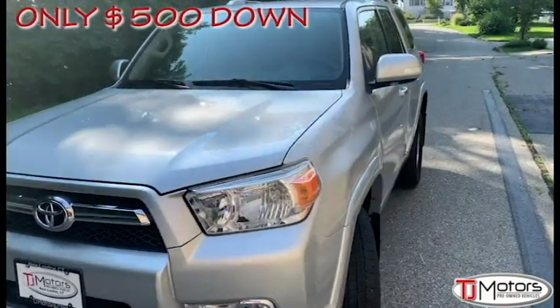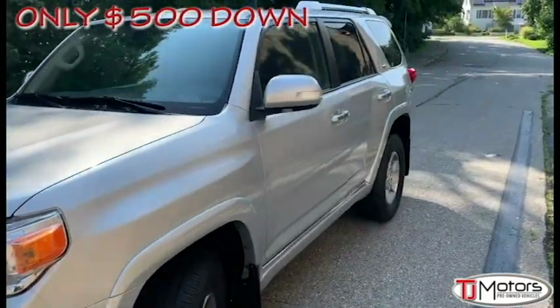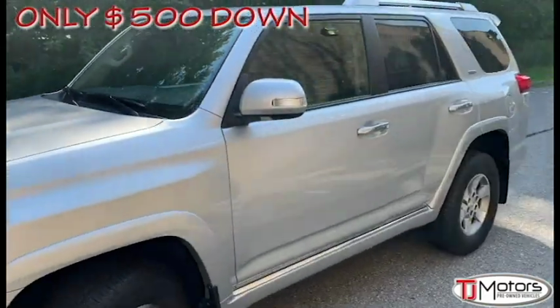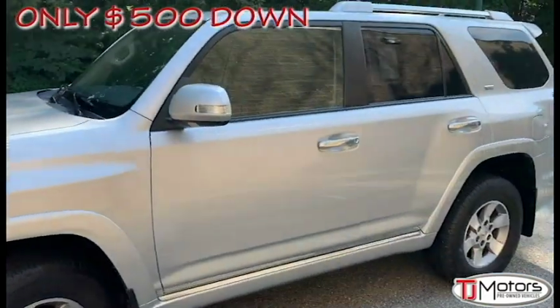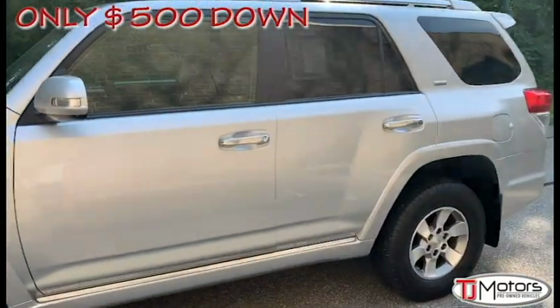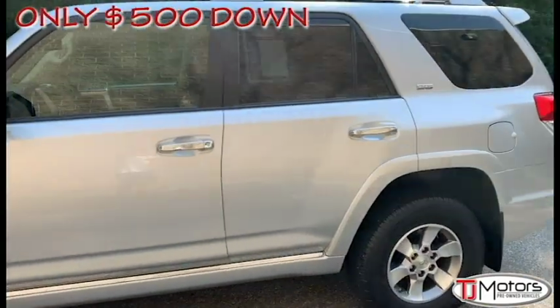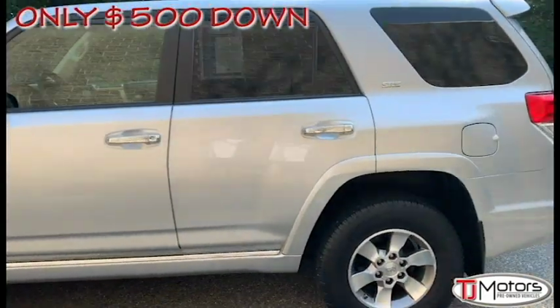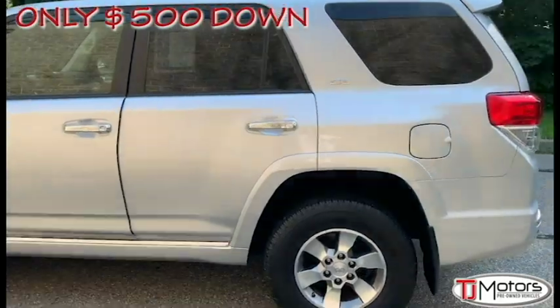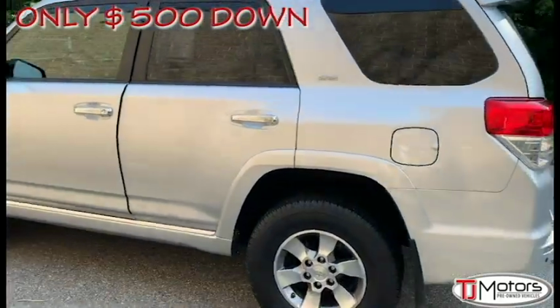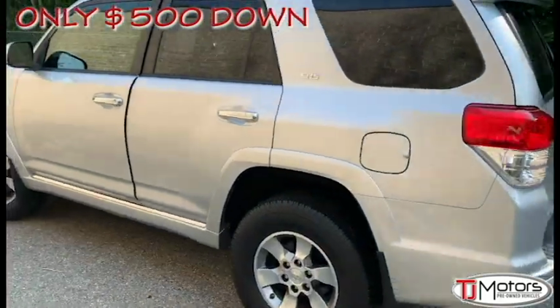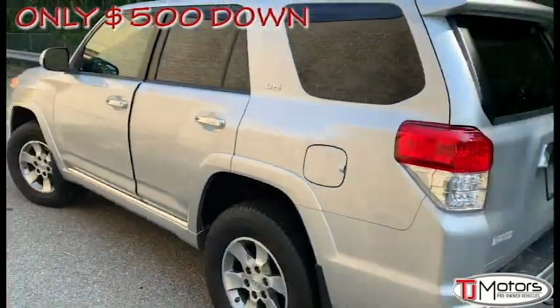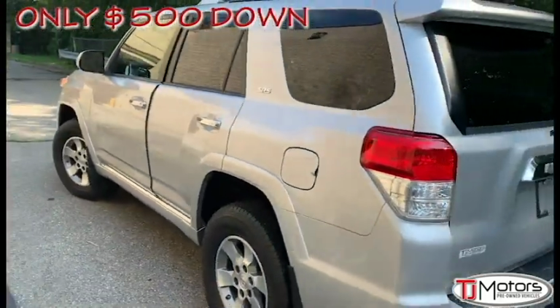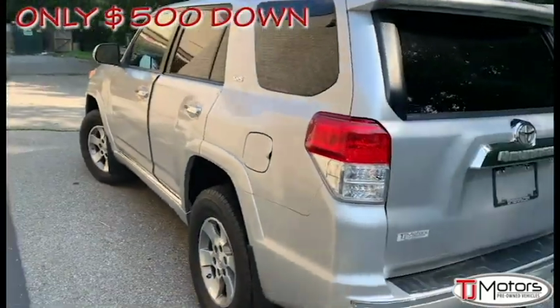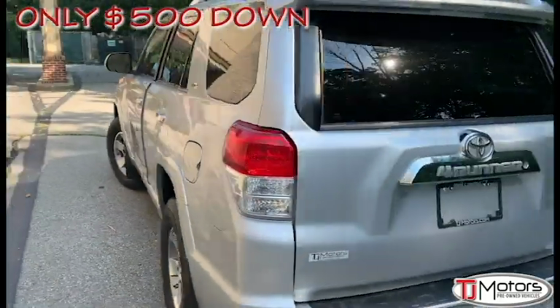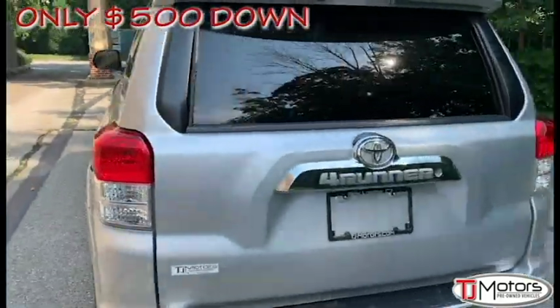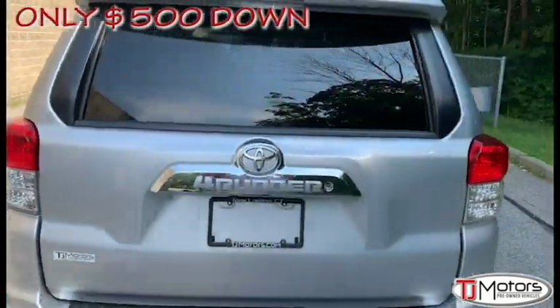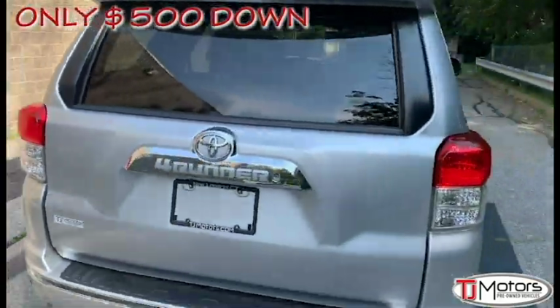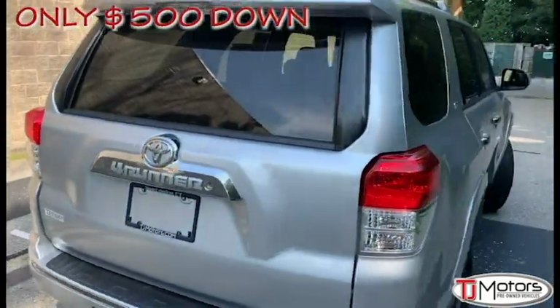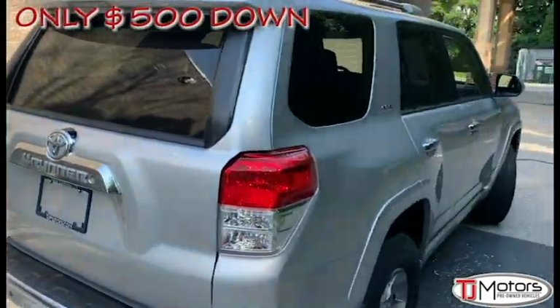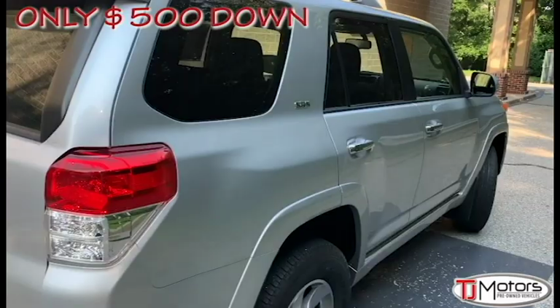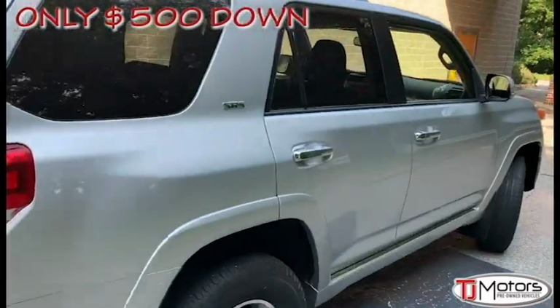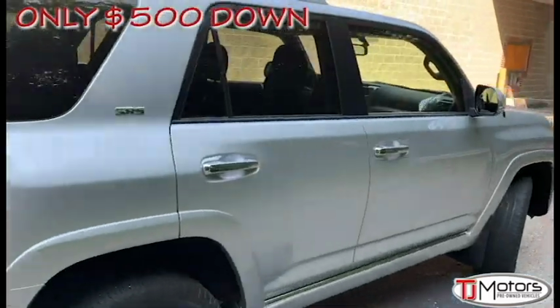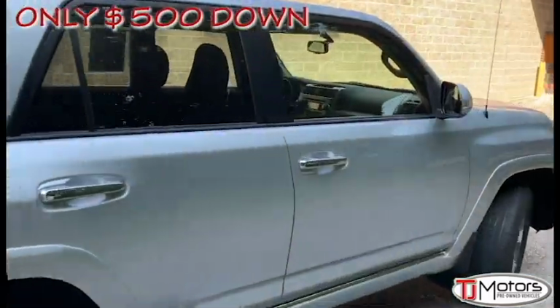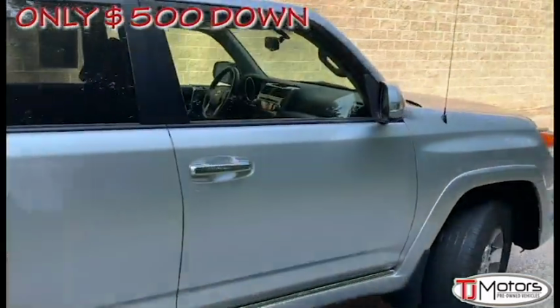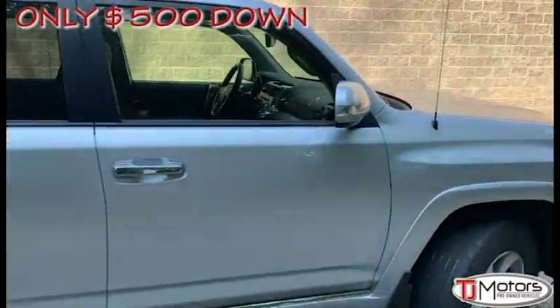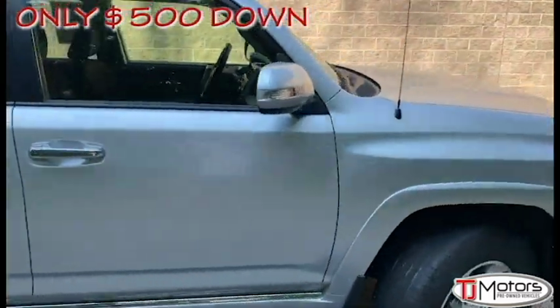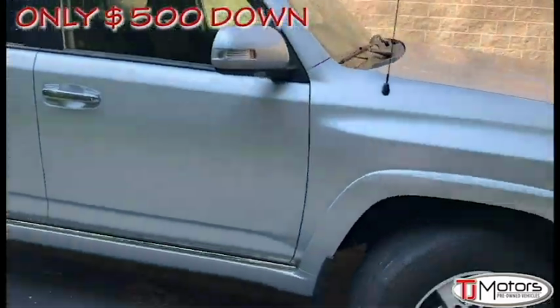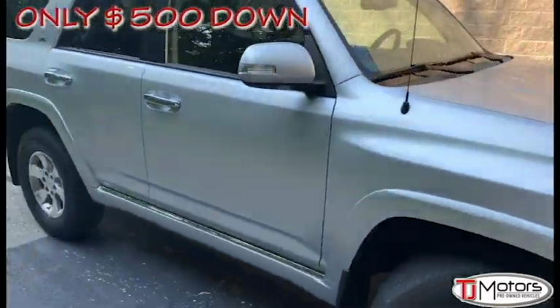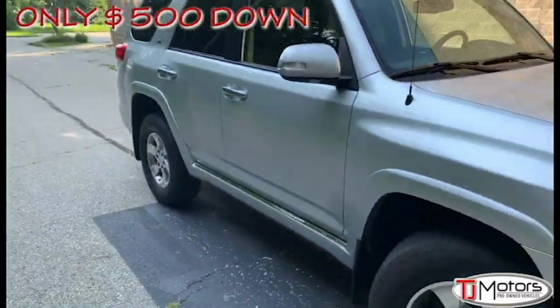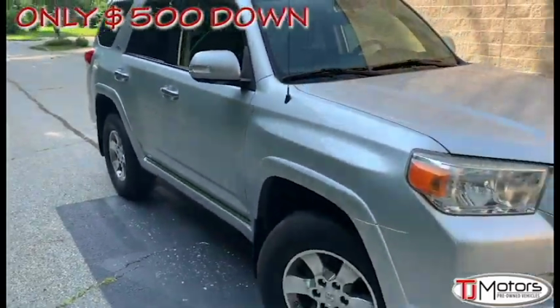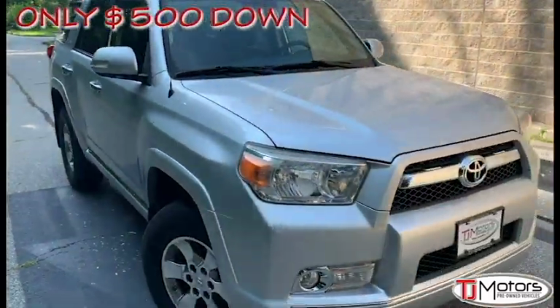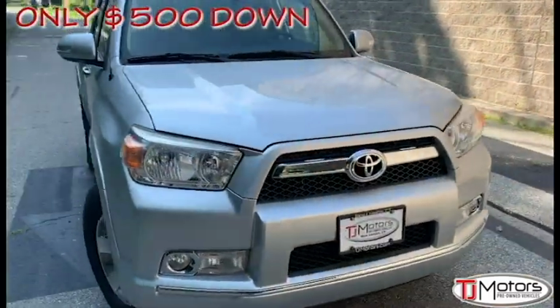The 2012 Toyota 4Runner 4WD V6 SR5 has an excellent service history. It features the SR5 4WD system with Active Trac and a 4.0L V6 engine.